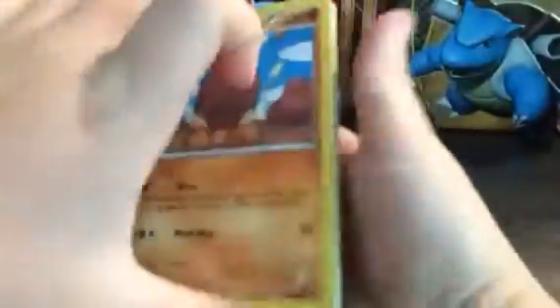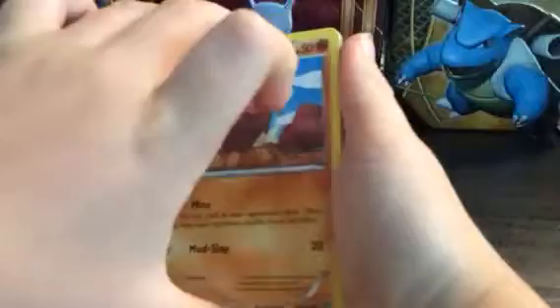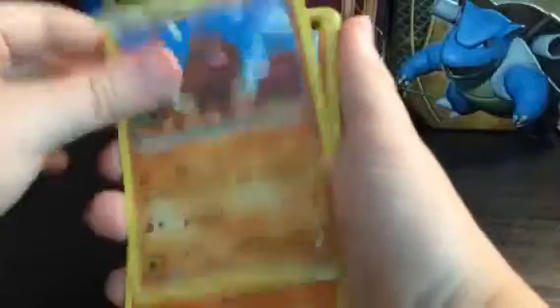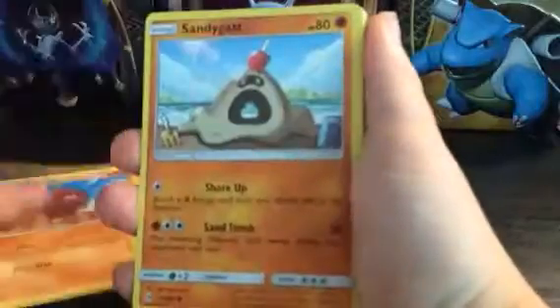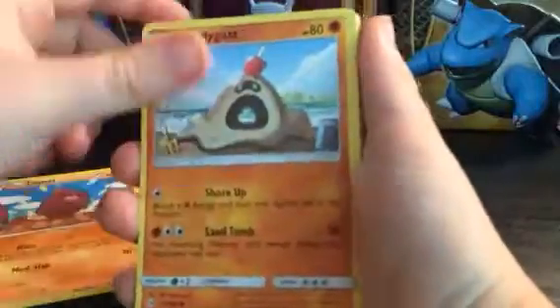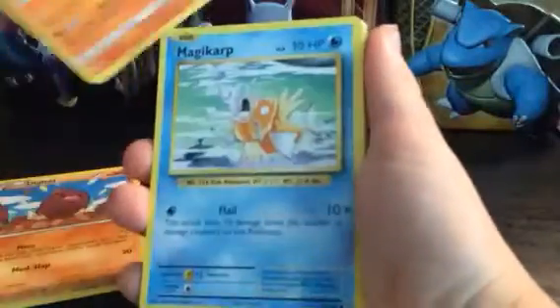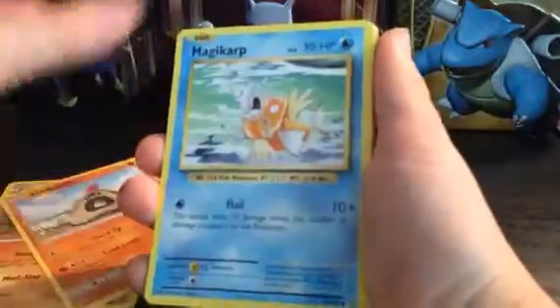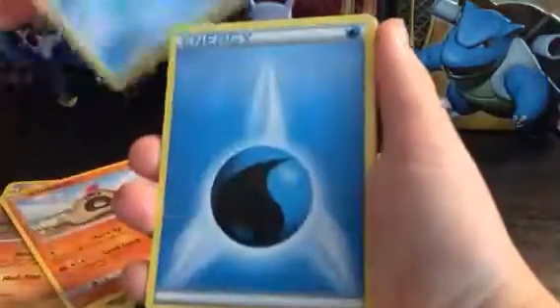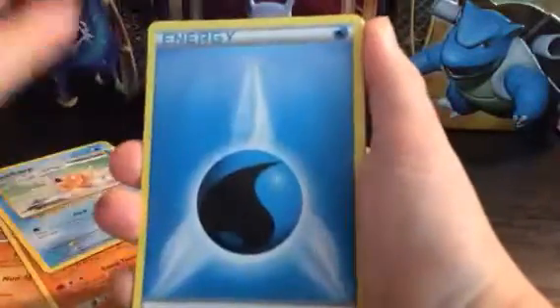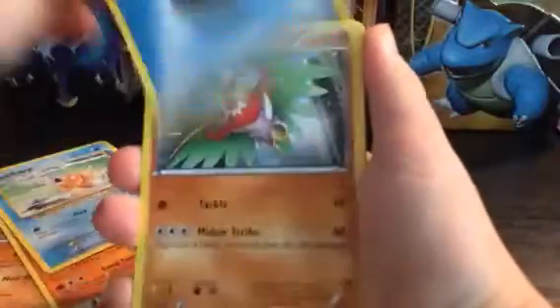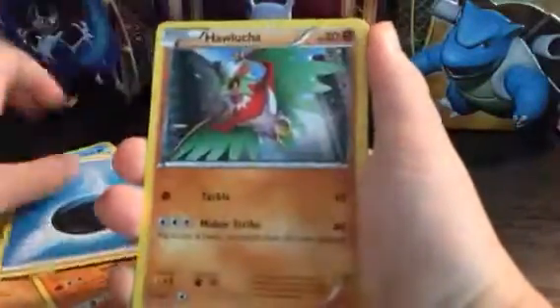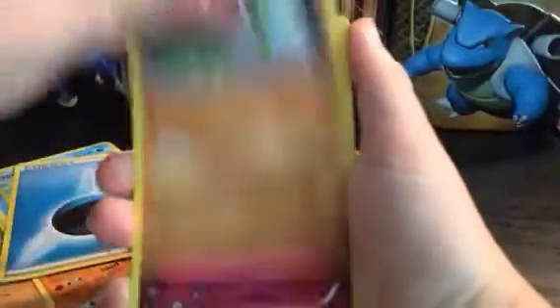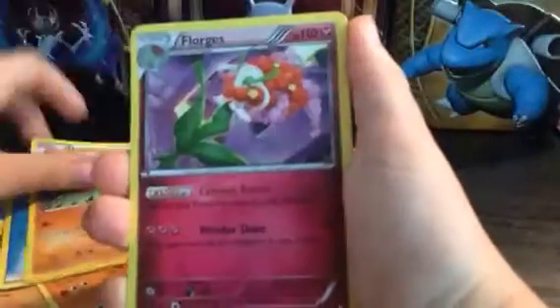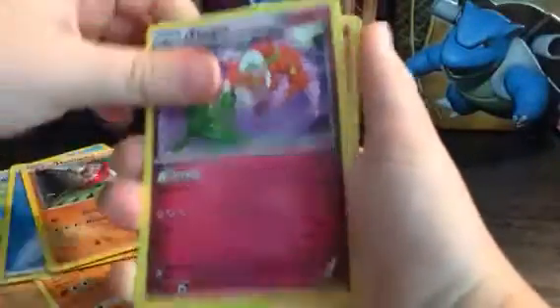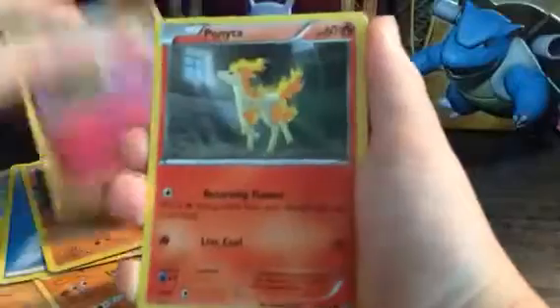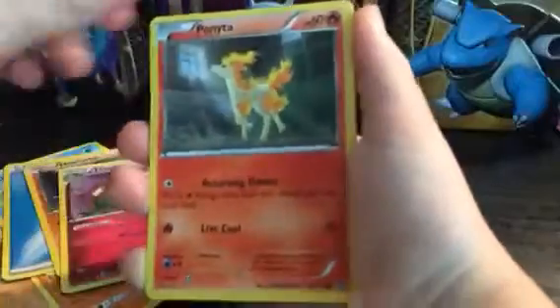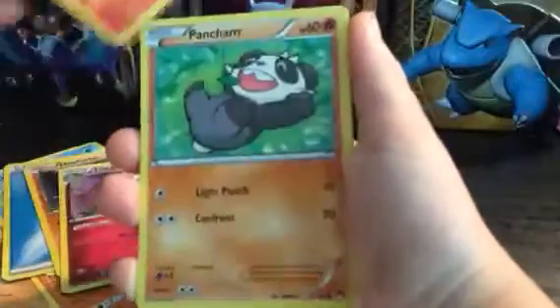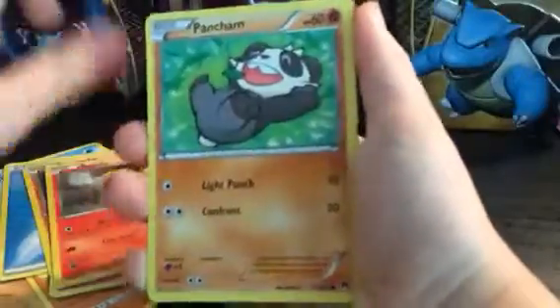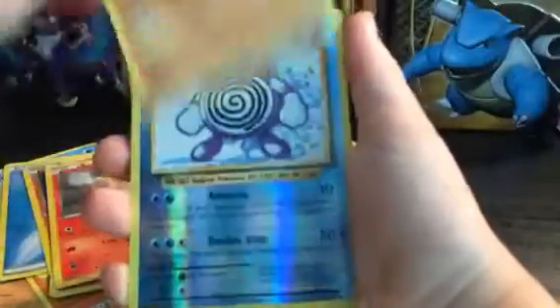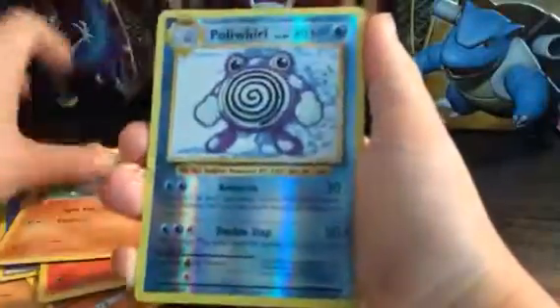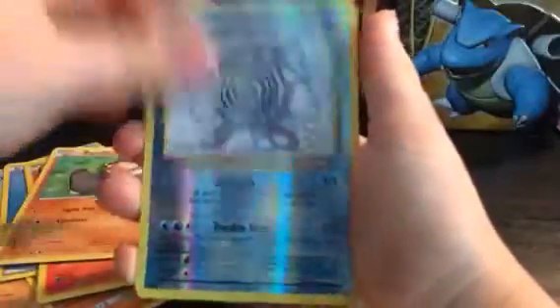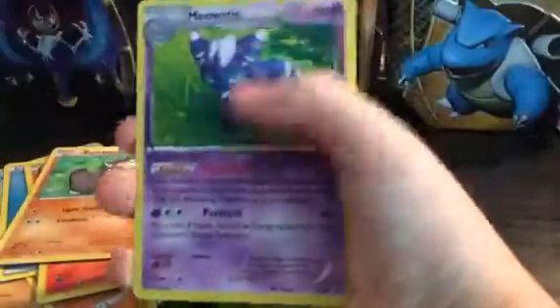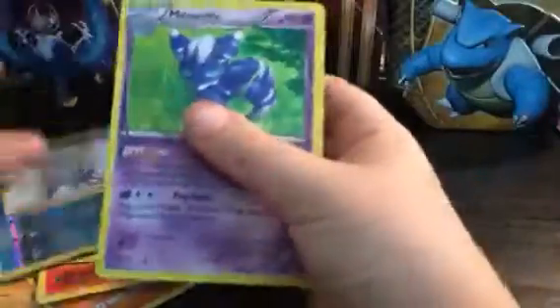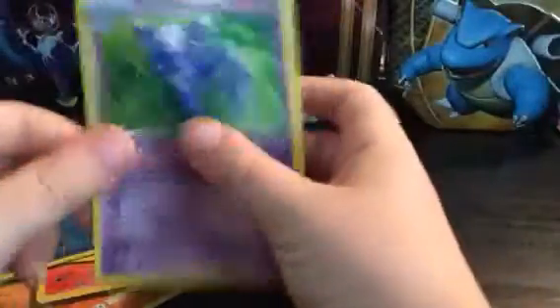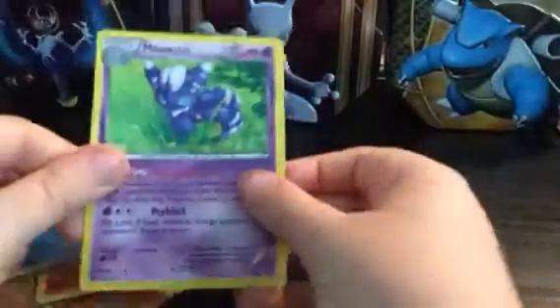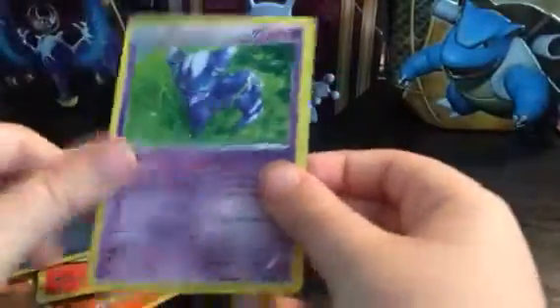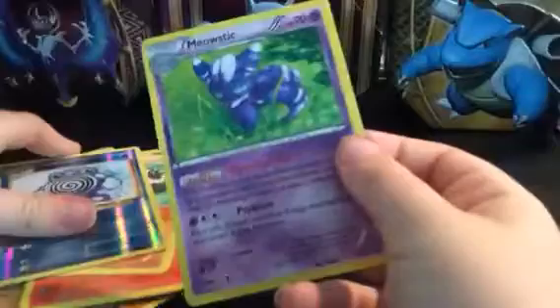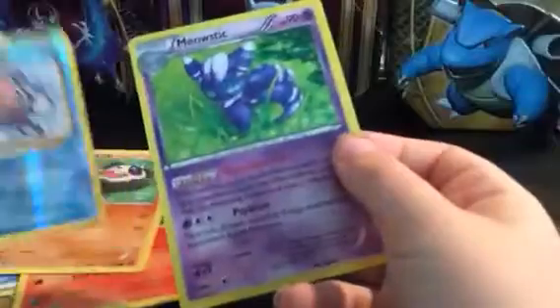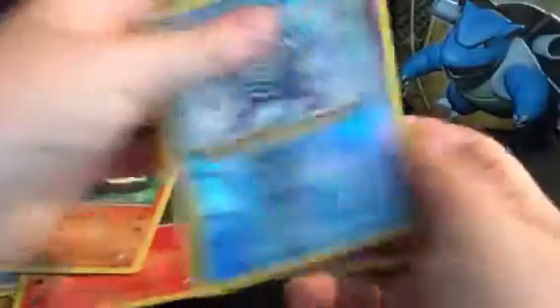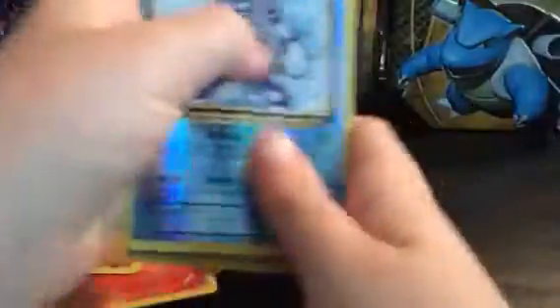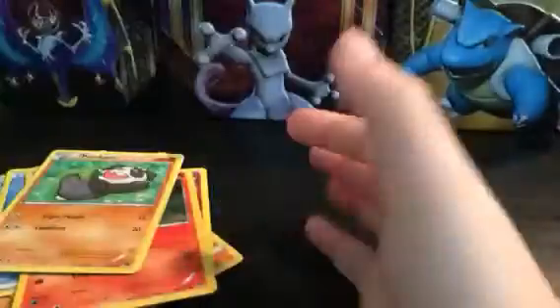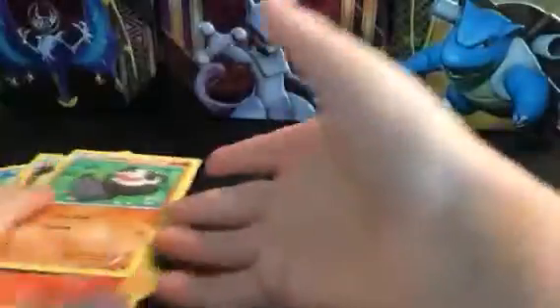We've got a Diglett, a Sandygast, a Magikarp, a Water Energy, a Hawlucha, a Flourgis, a Ponyta, a Pancham, a Verse Poligoro, and a Meowstic Holo. Very, very nice.